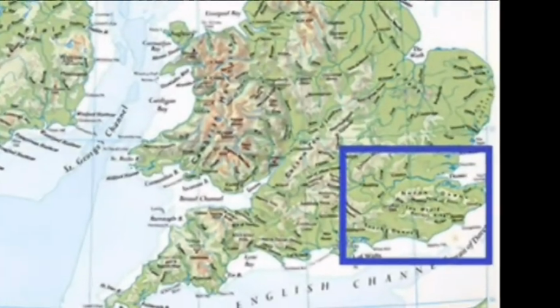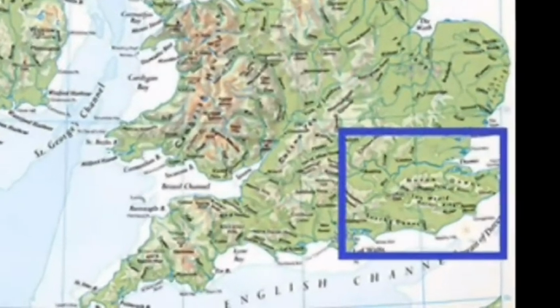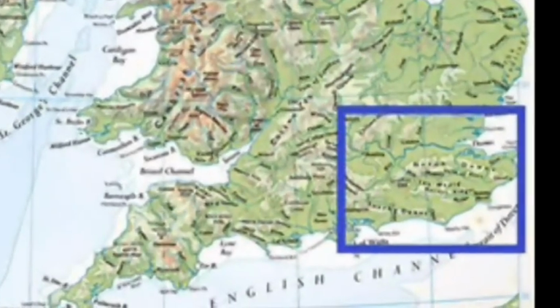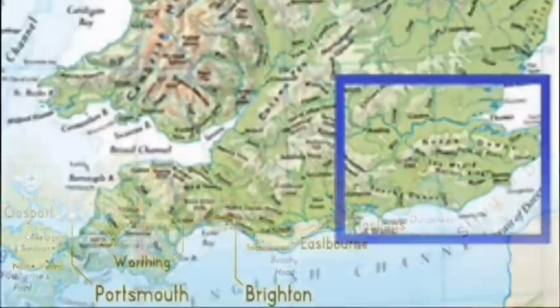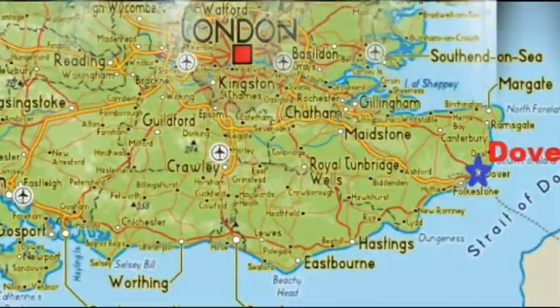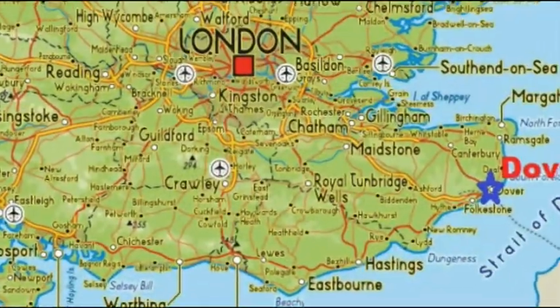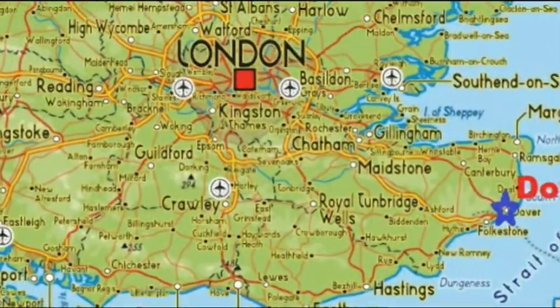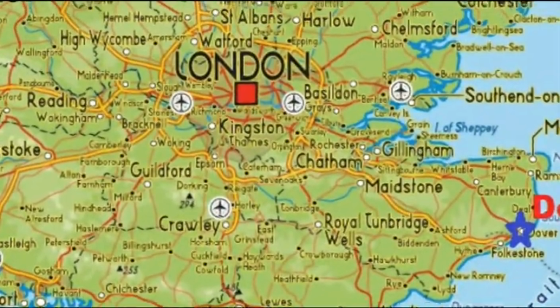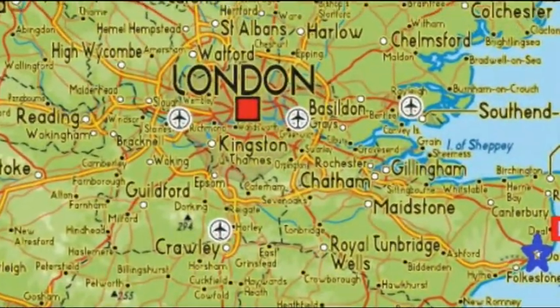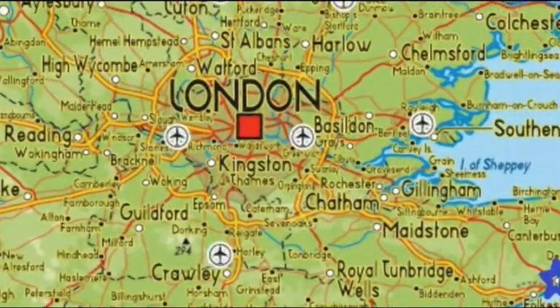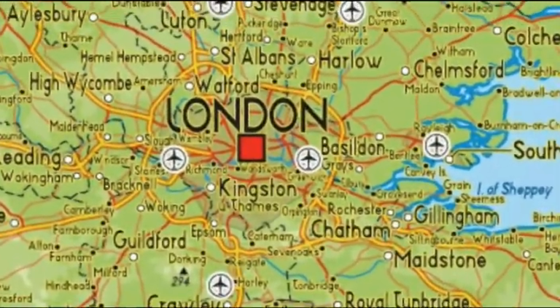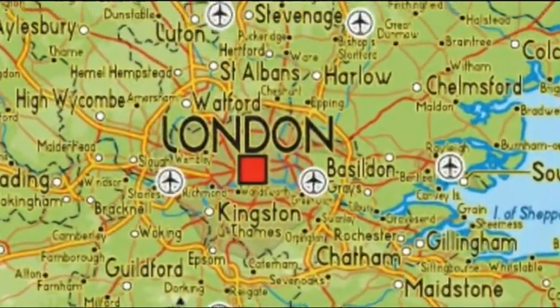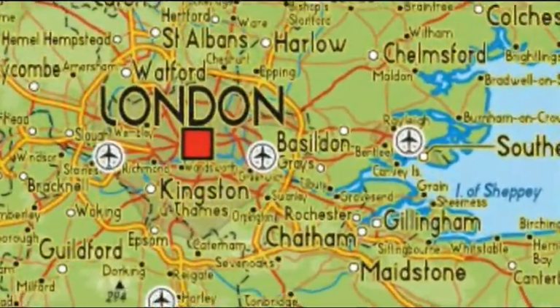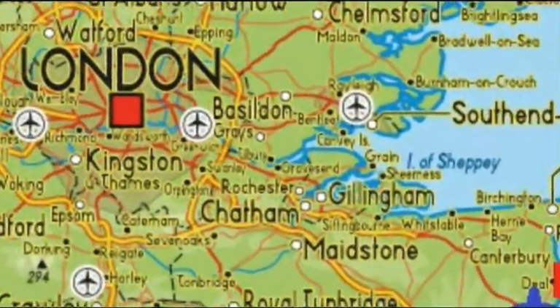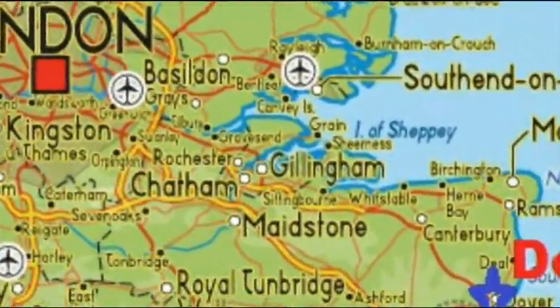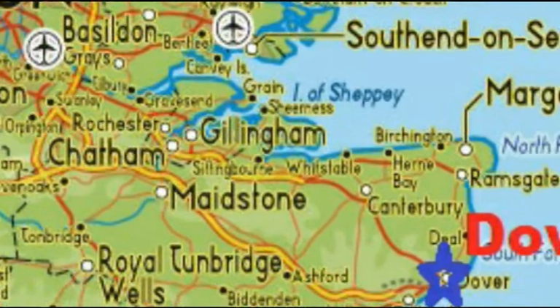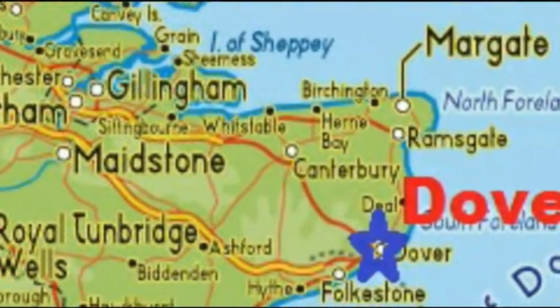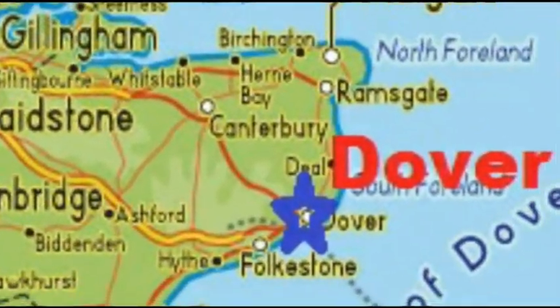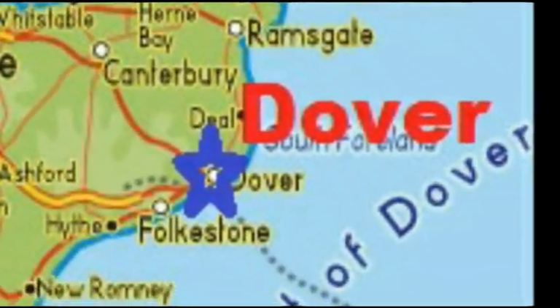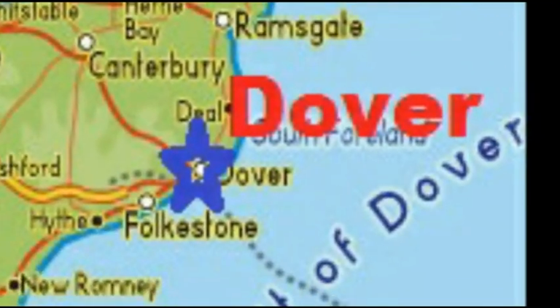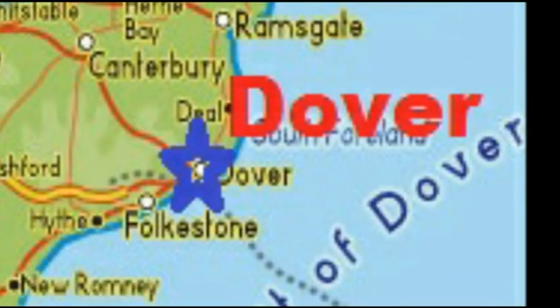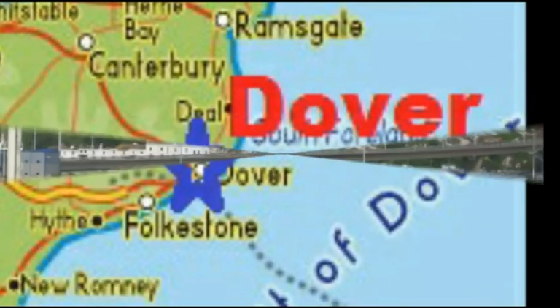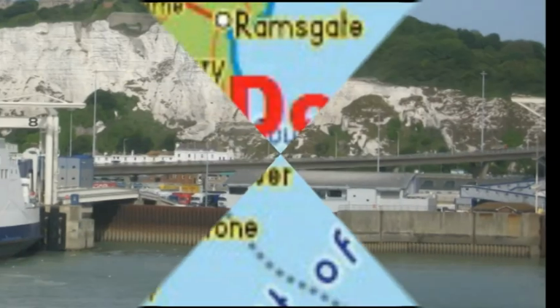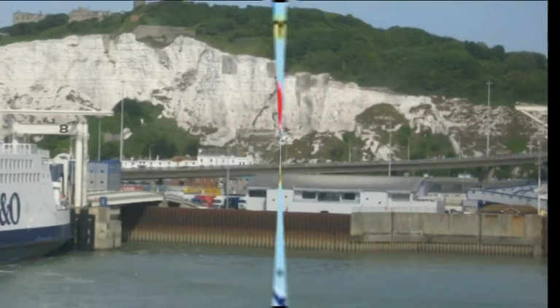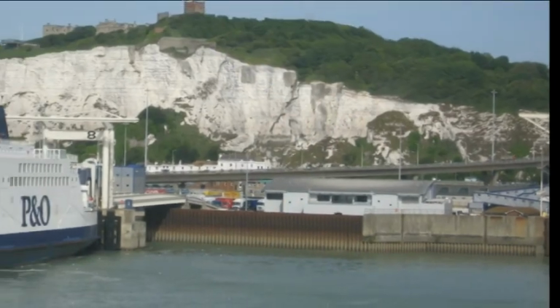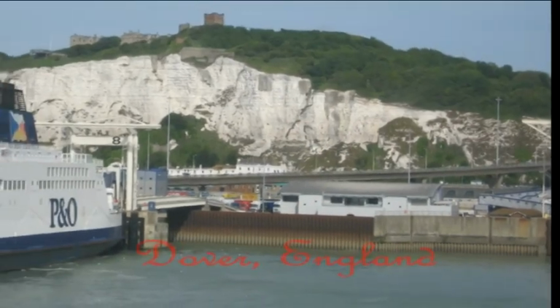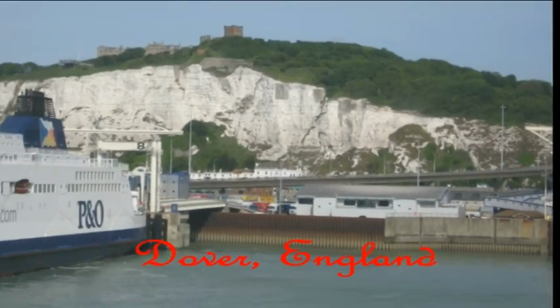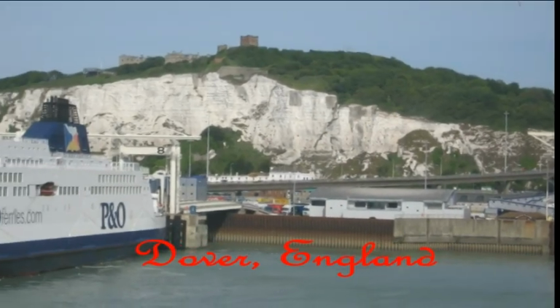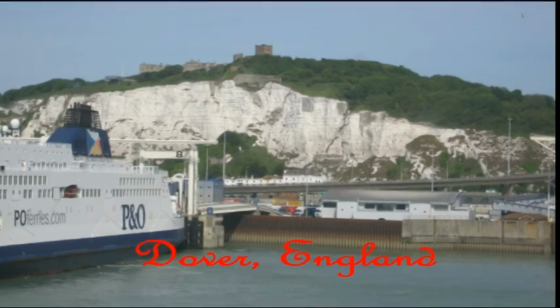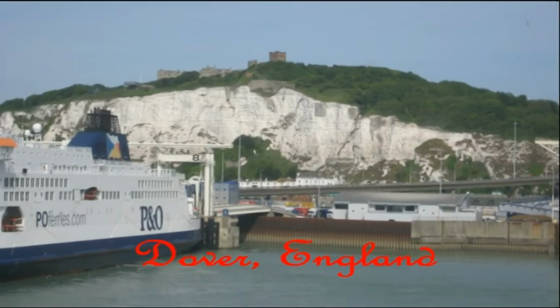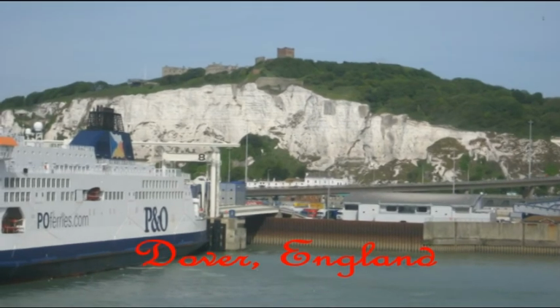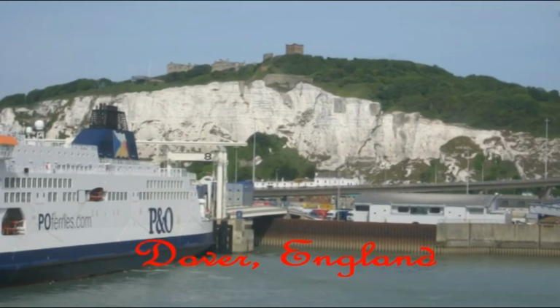Our time in London has come to an end. We are speeding along towards the port of Dover to meet a ferry boat.